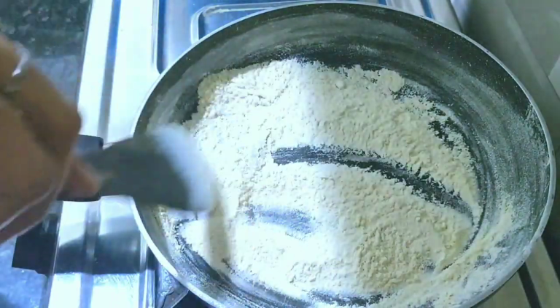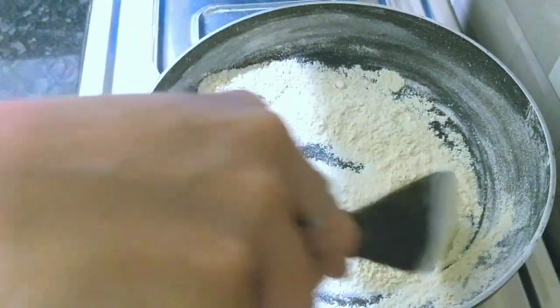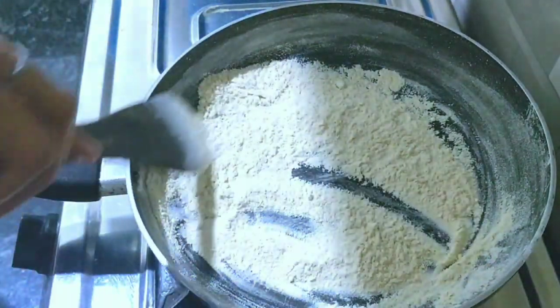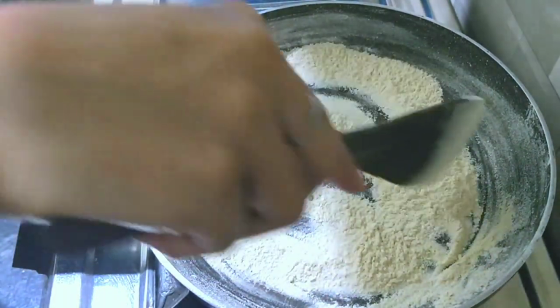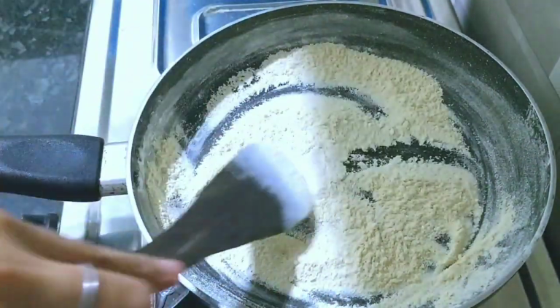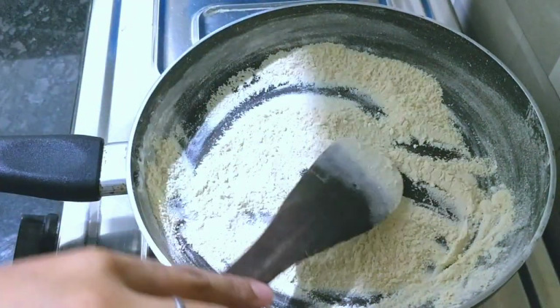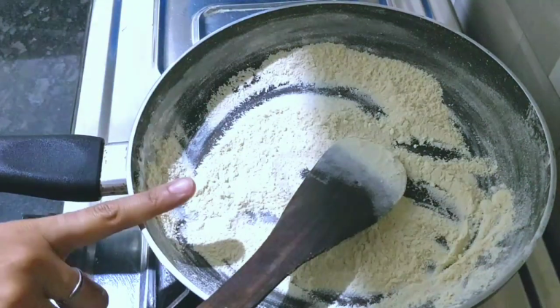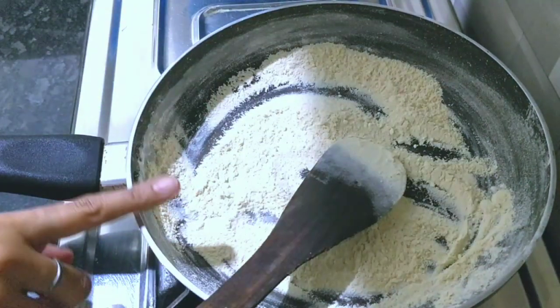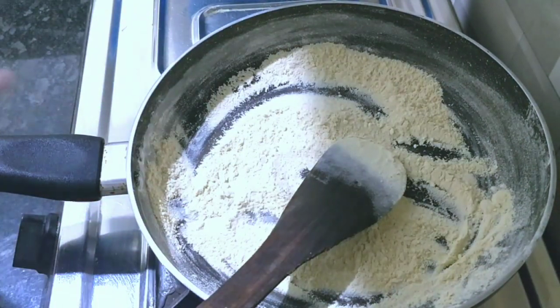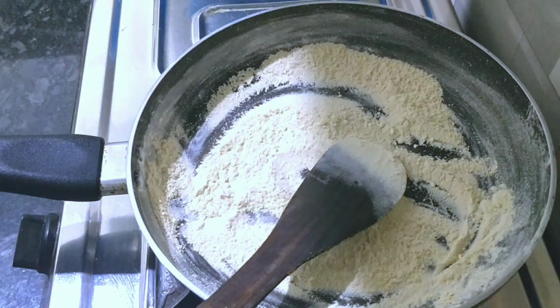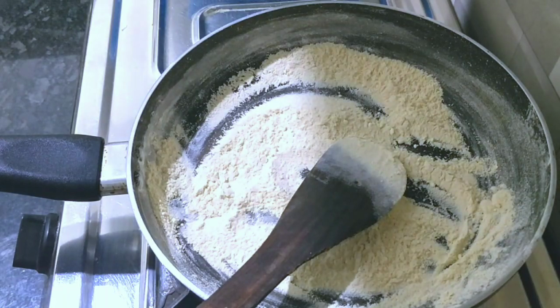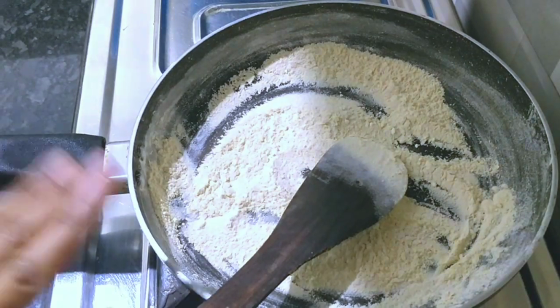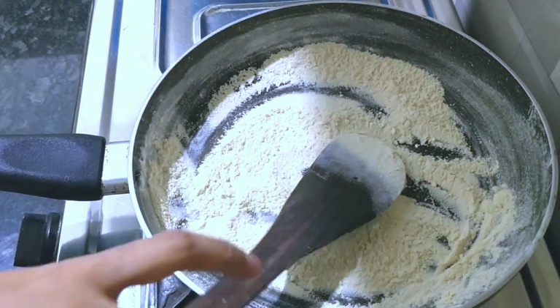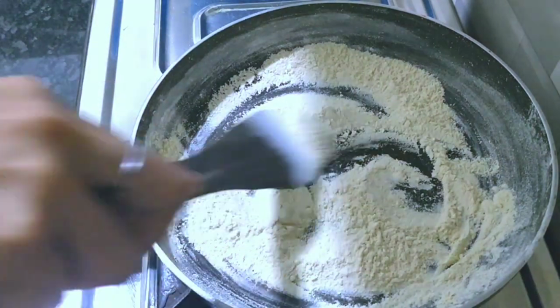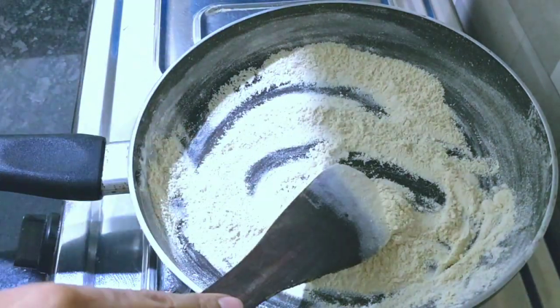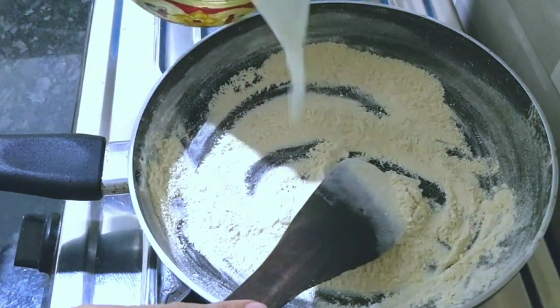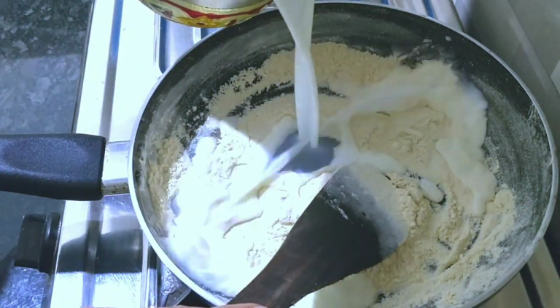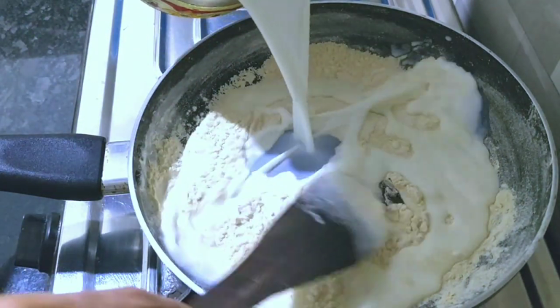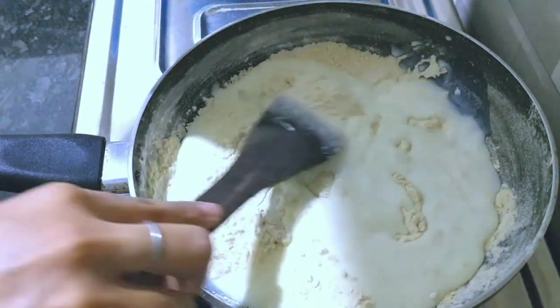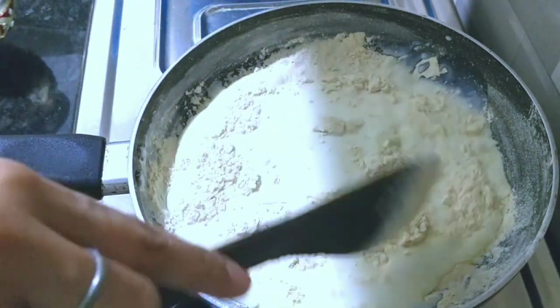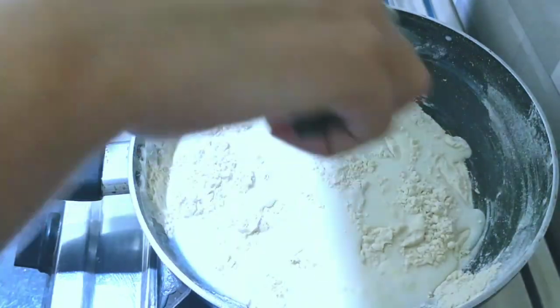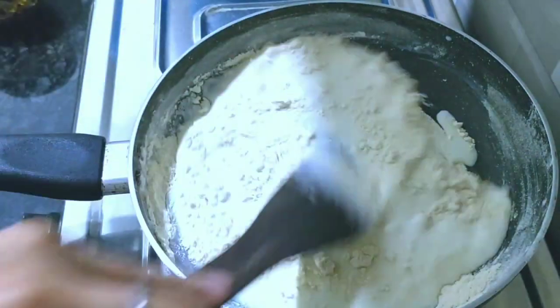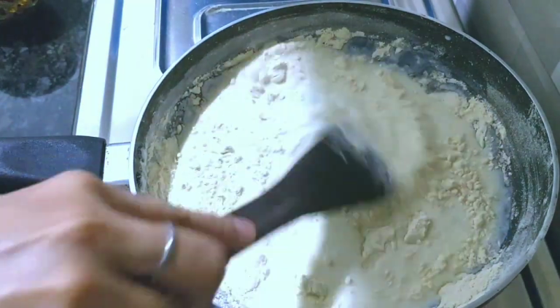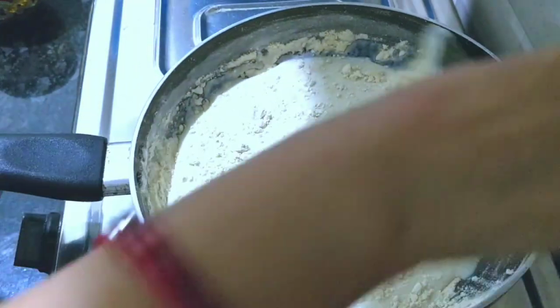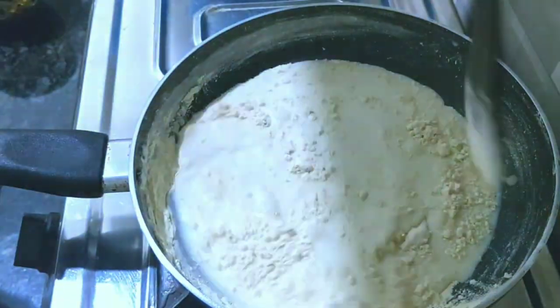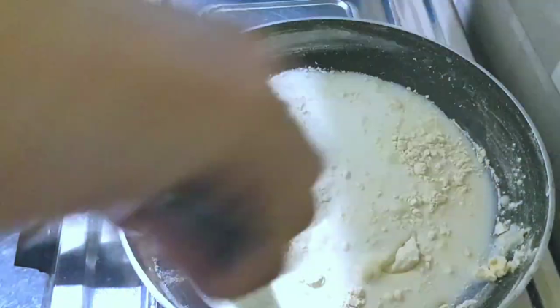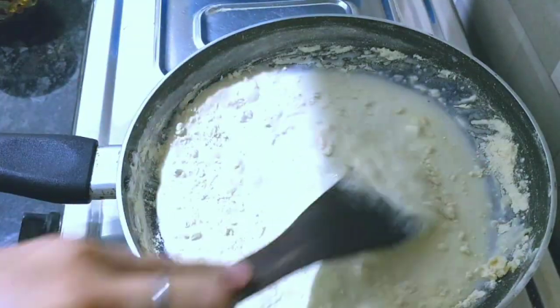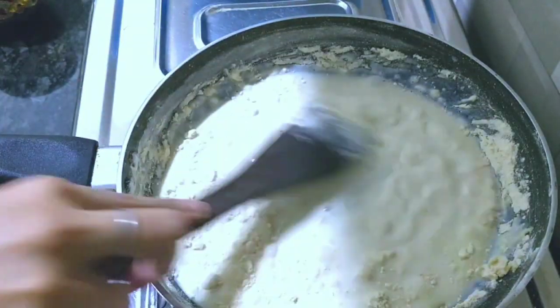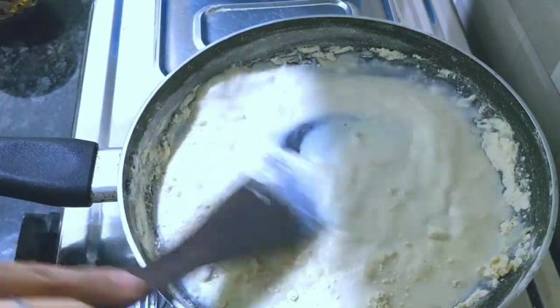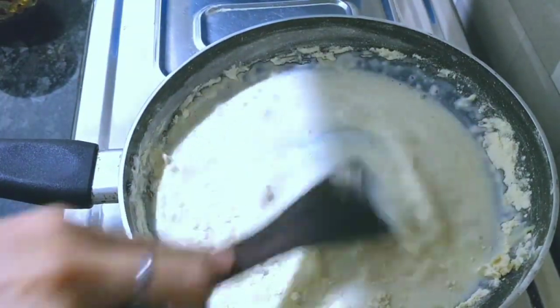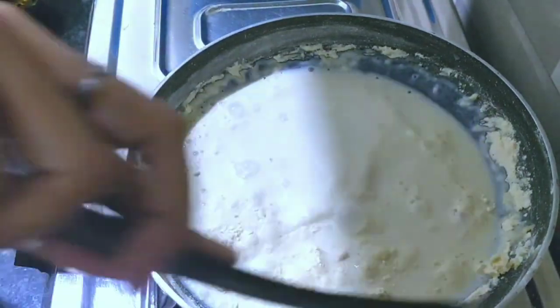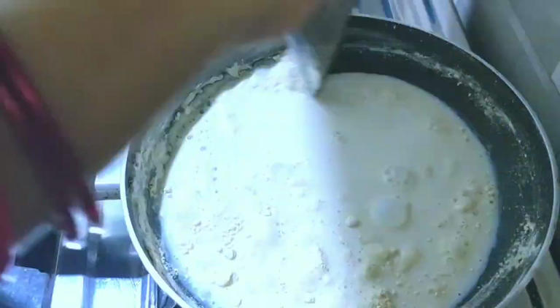Here I have taken 2-3 tablespoons of maida. I have to make white sauce. I will roast it in medium flame — a dry roast, without changing the color, just for 3-4 minutes. The good flavor will come out.